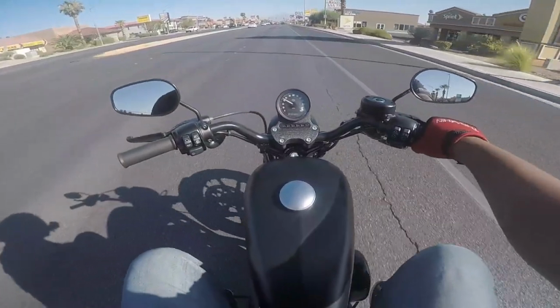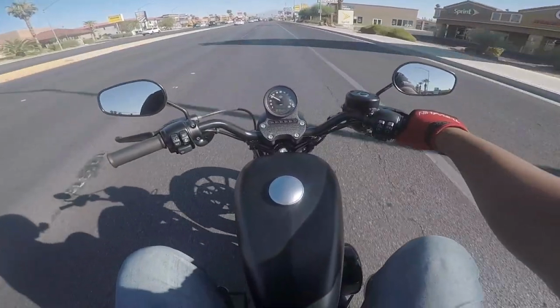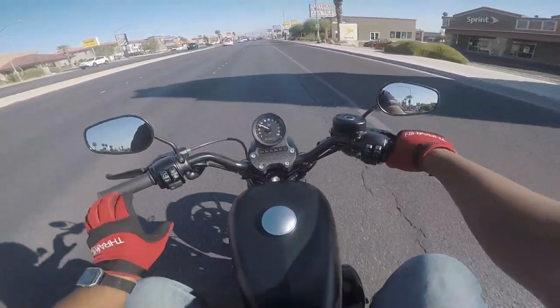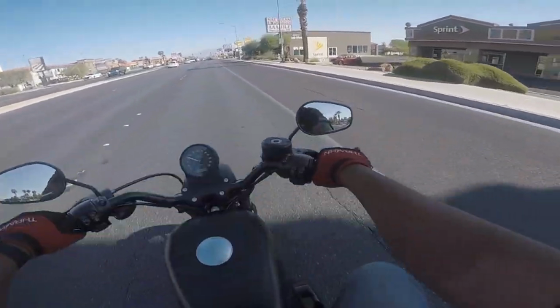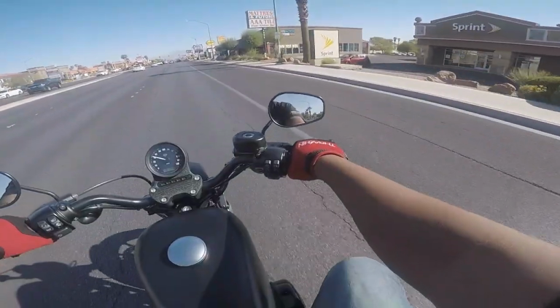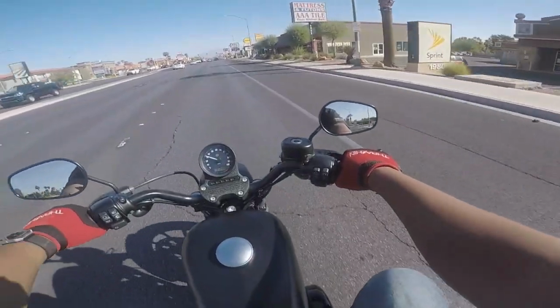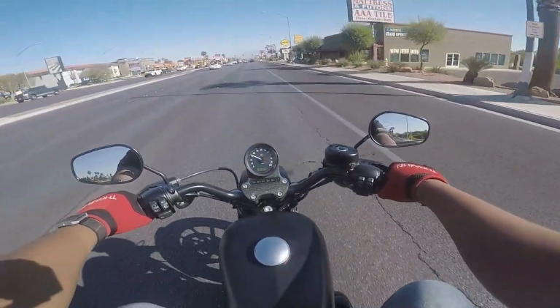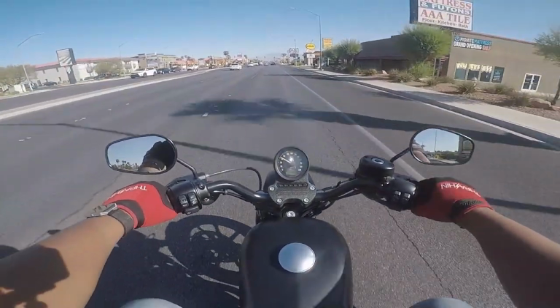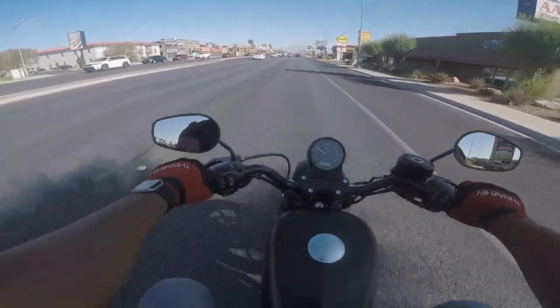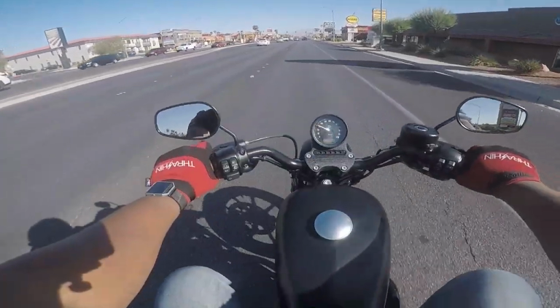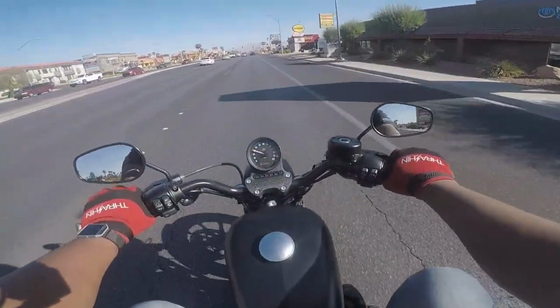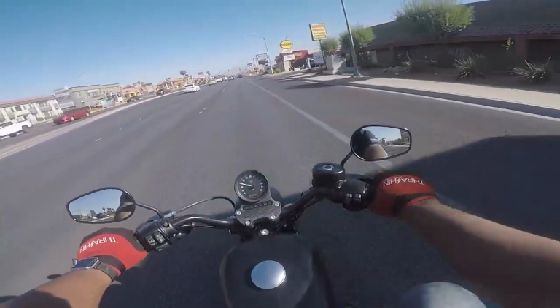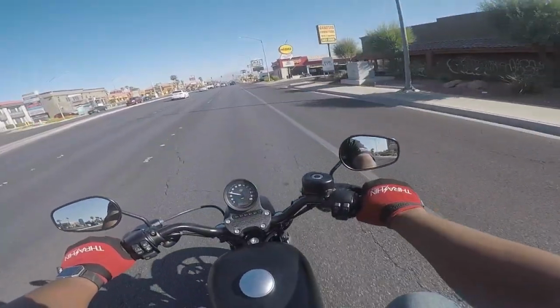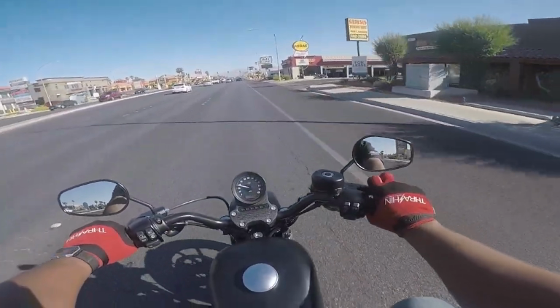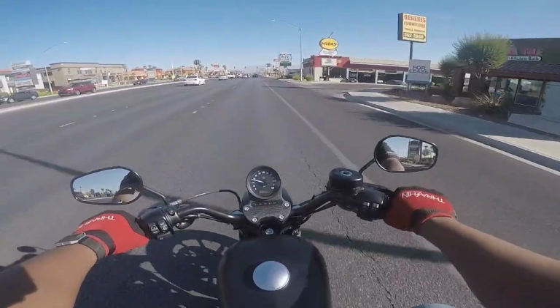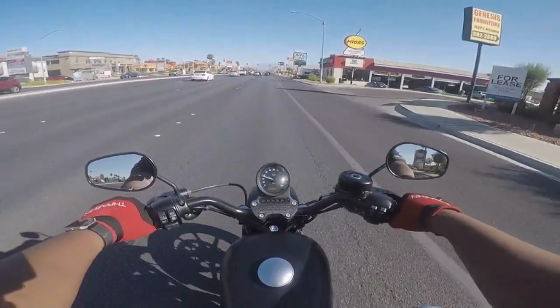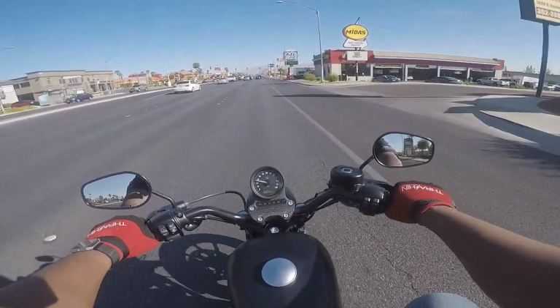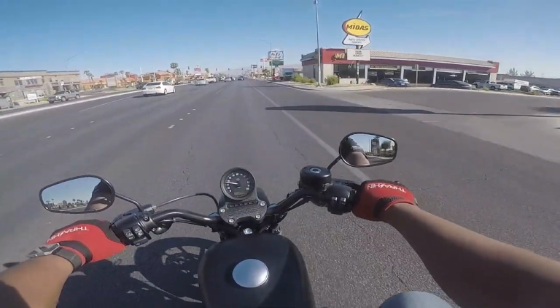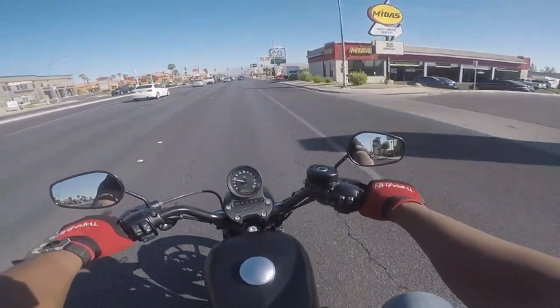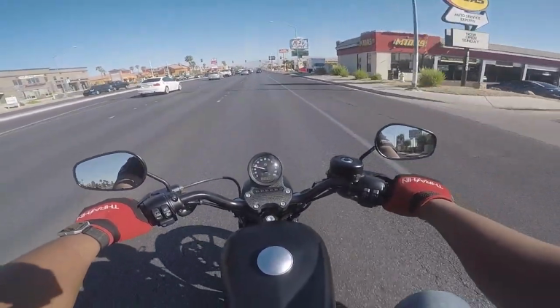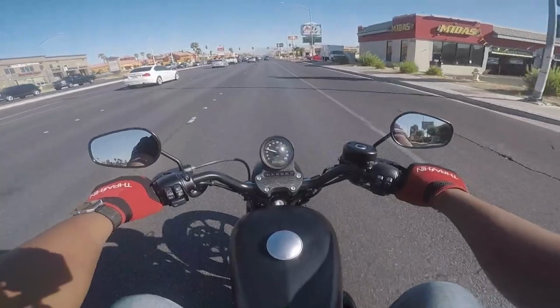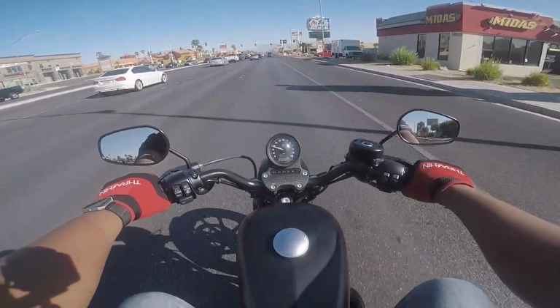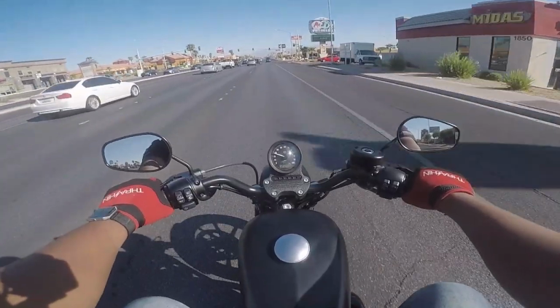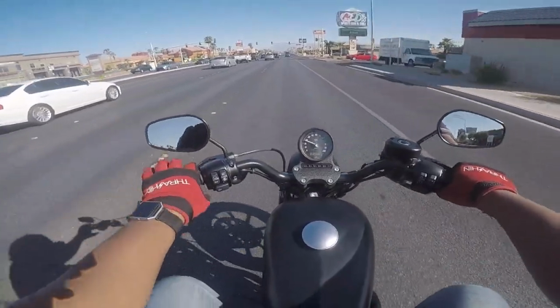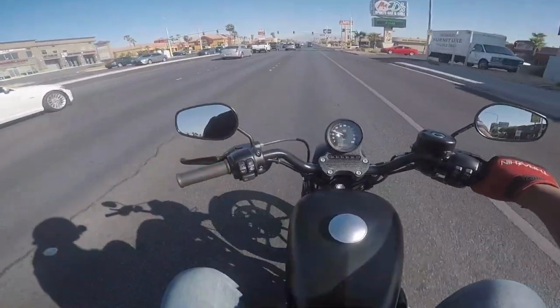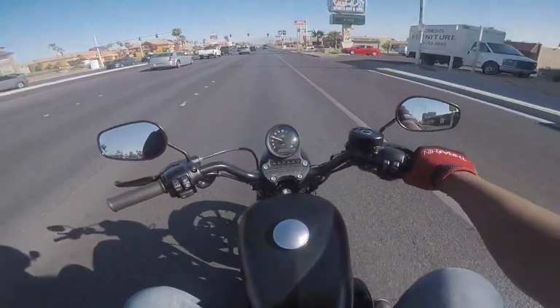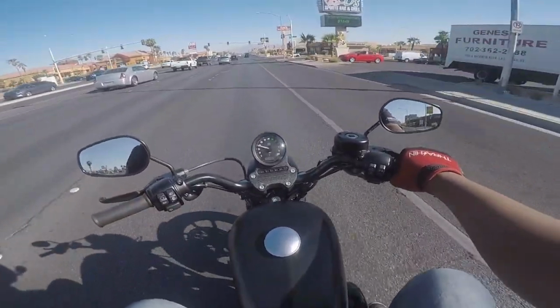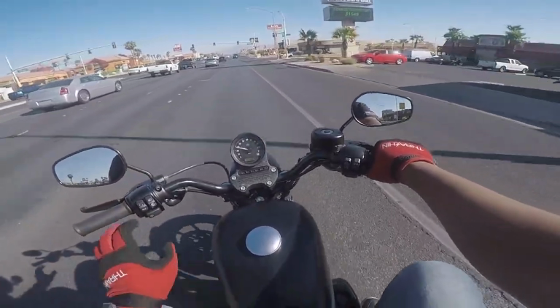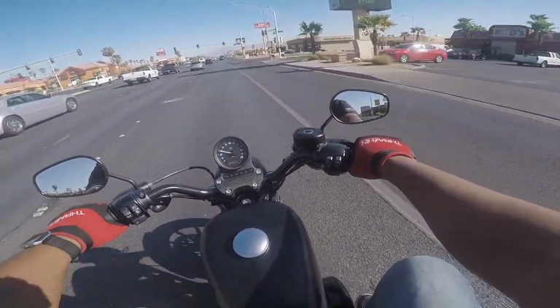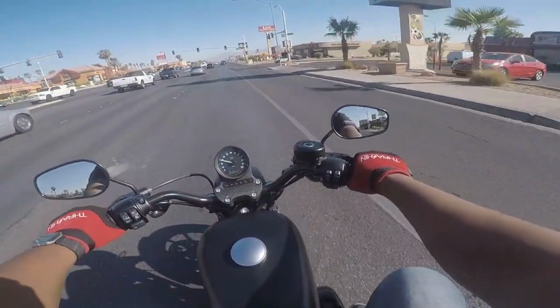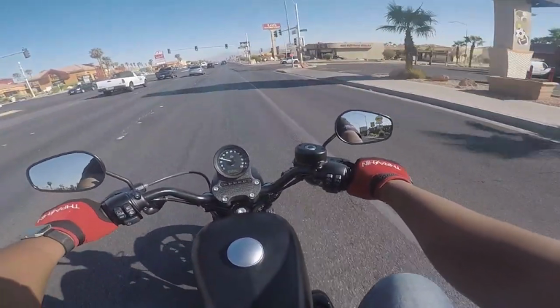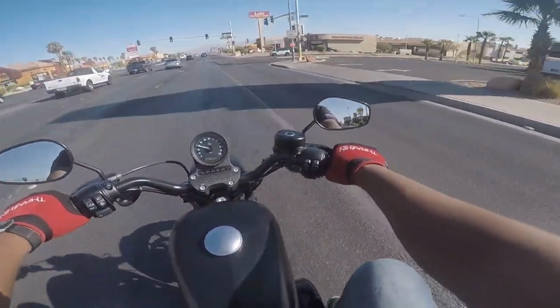What's up guys, still on the same demo but this time I'm on a 2019 Iron 883. Not as much pep, but still not bad.